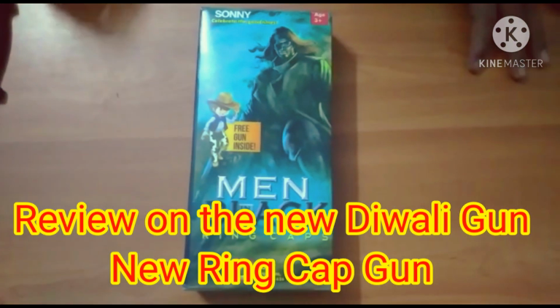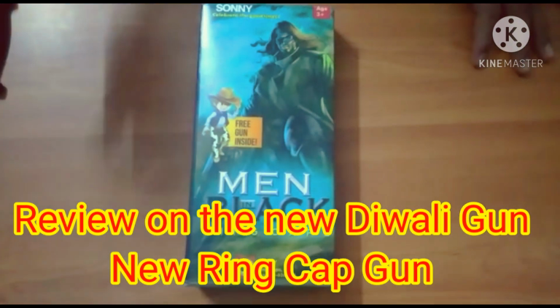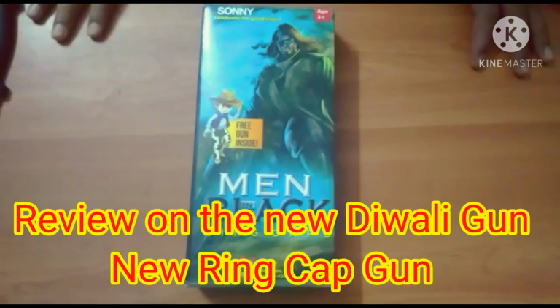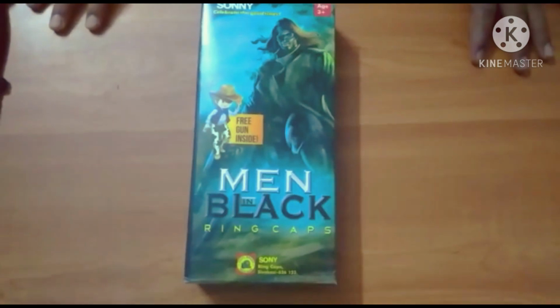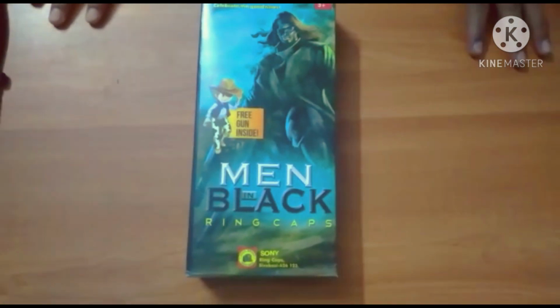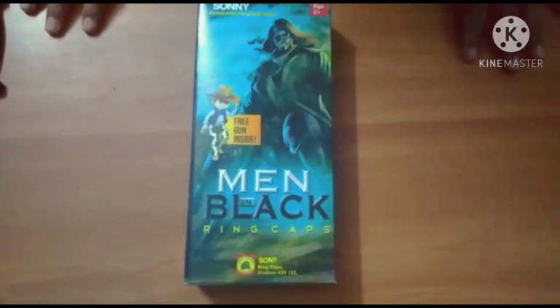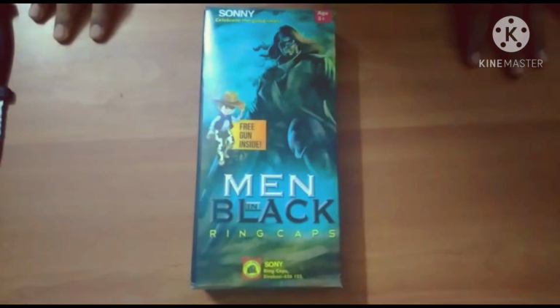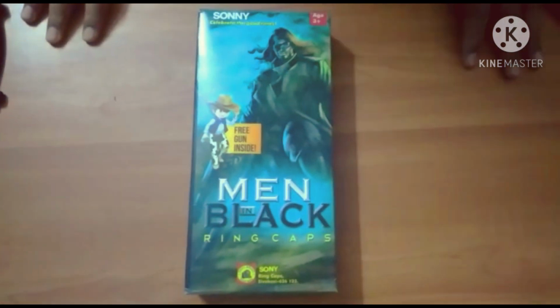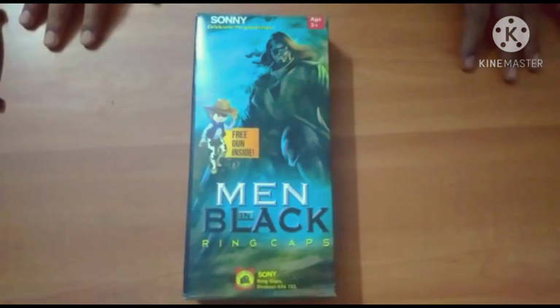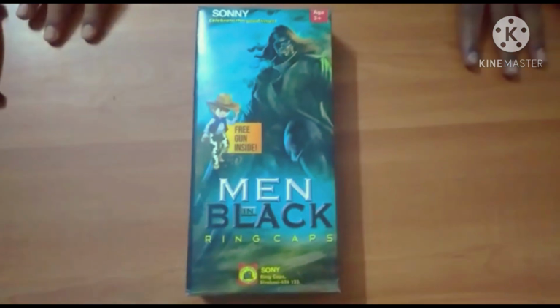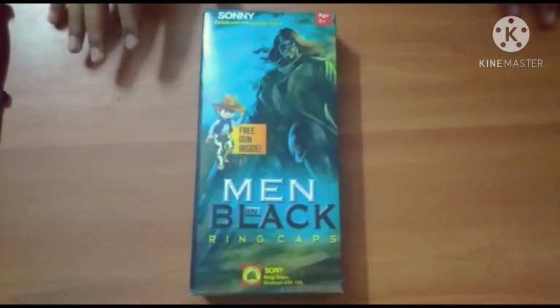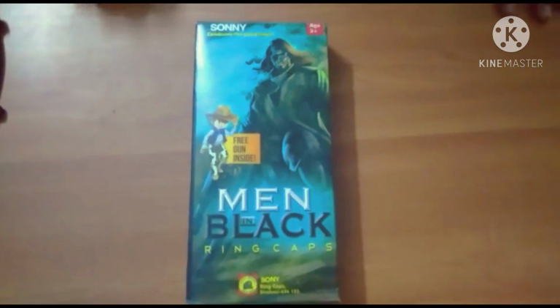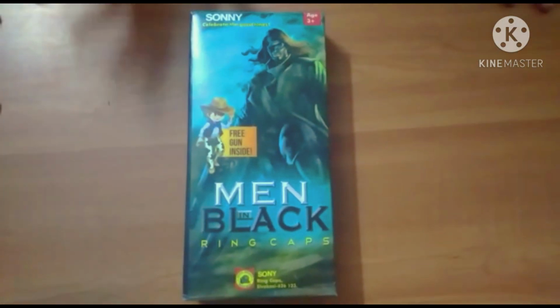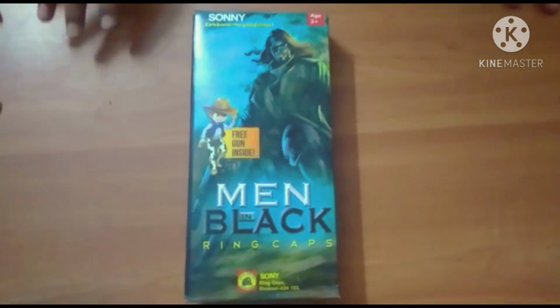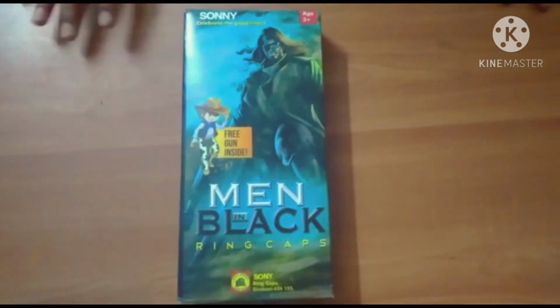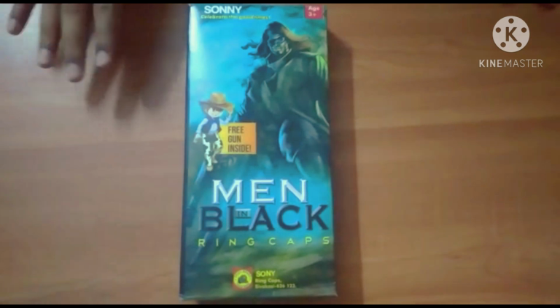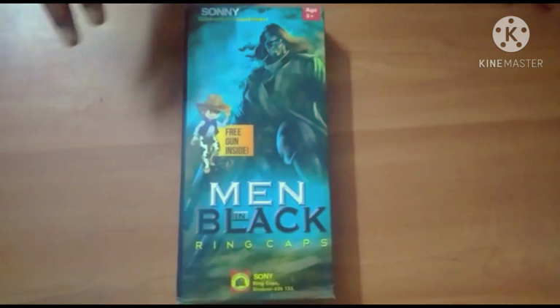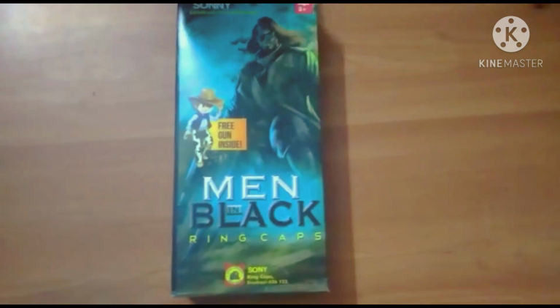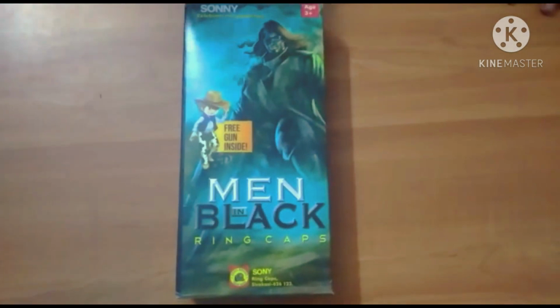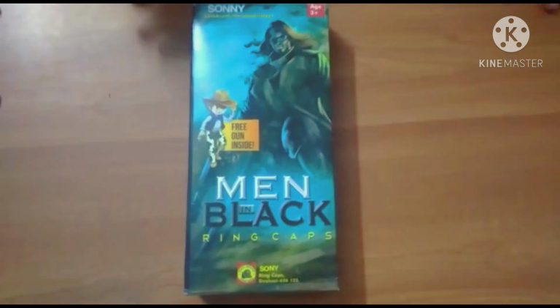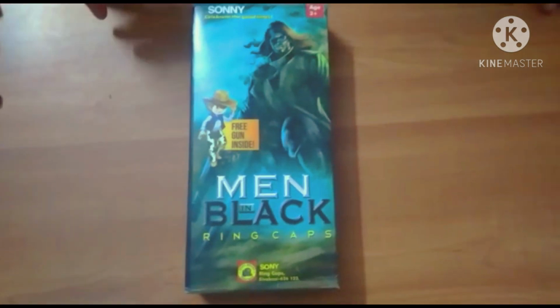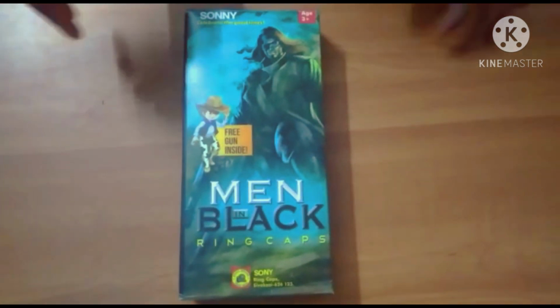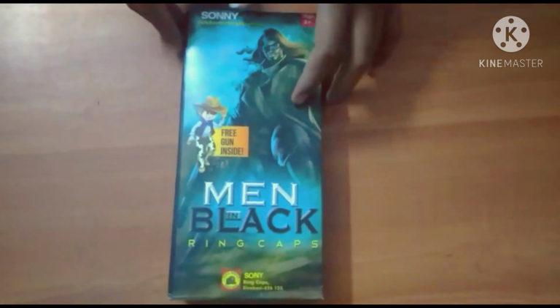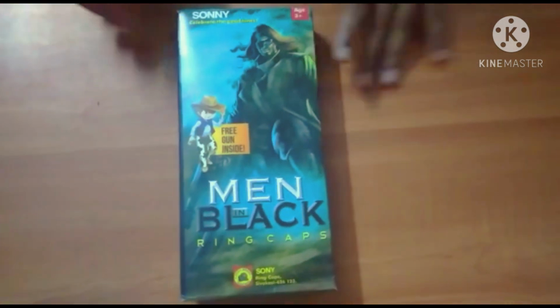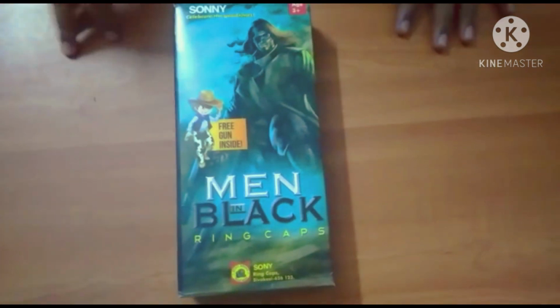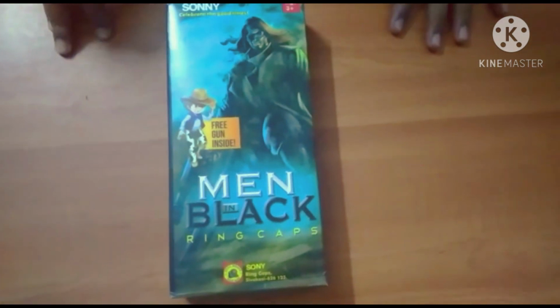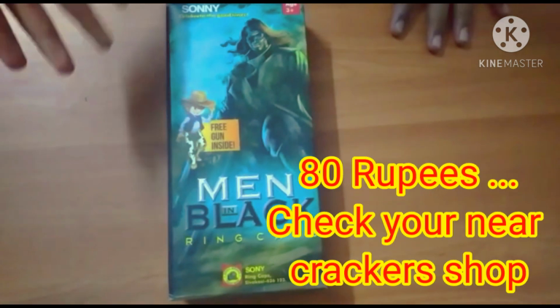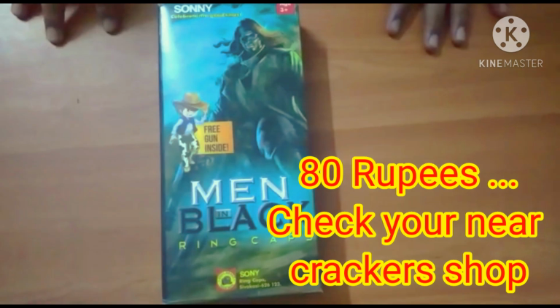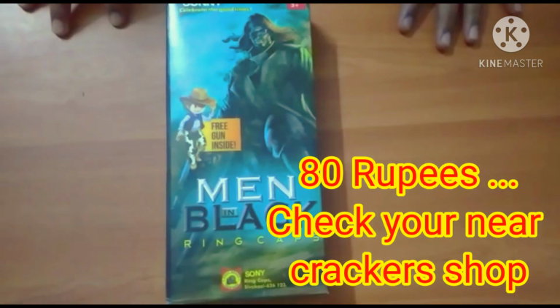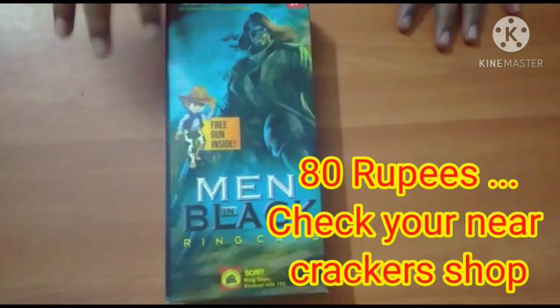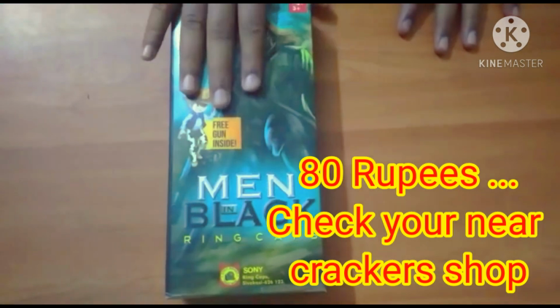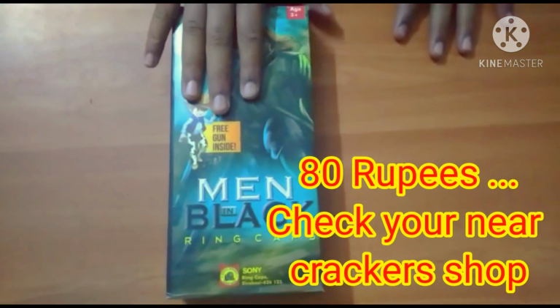Hello friends, welcome to our channel Mixture of Content. We are going to review the video. We will get a gun from the video. The gun is a big gun. We will see the video.